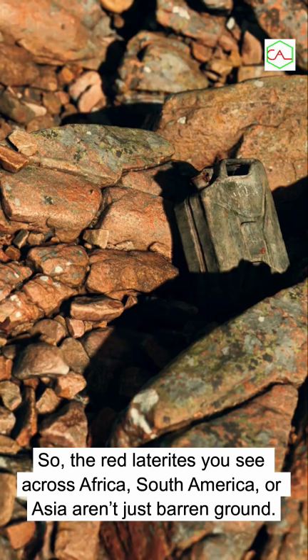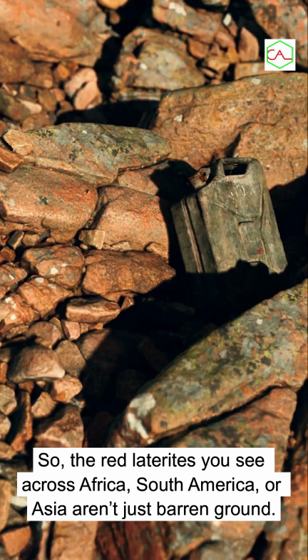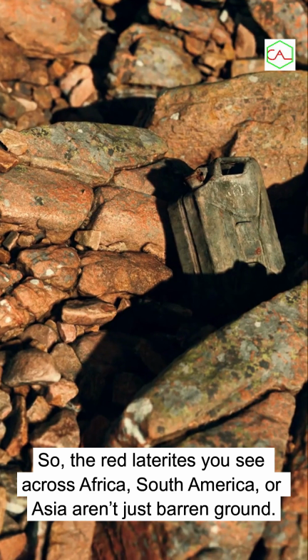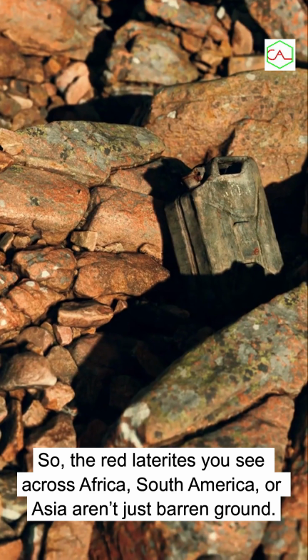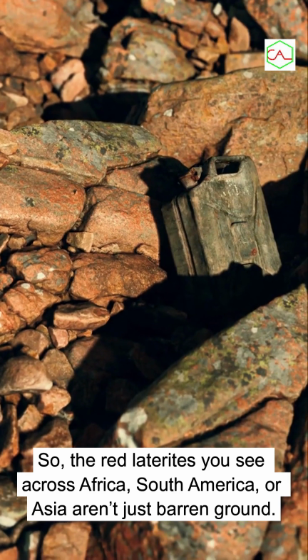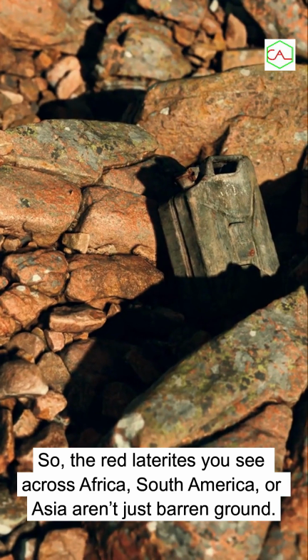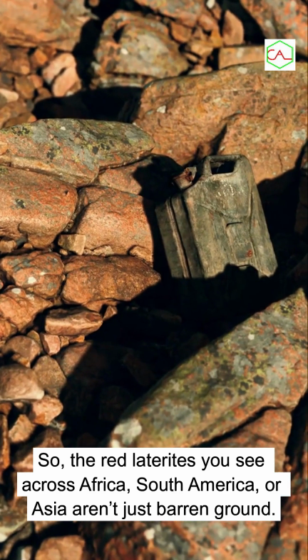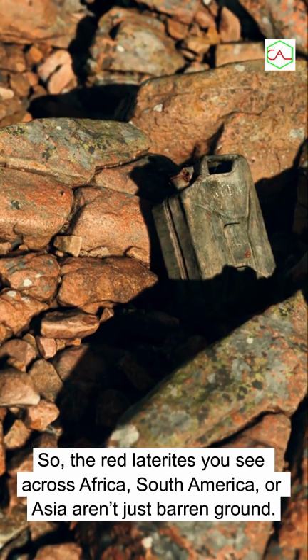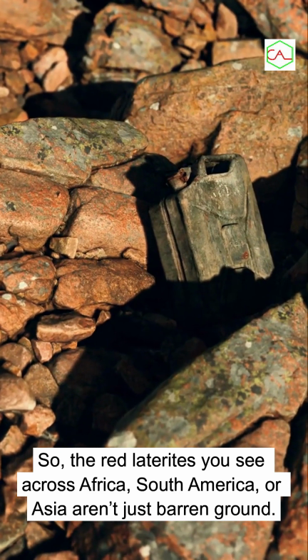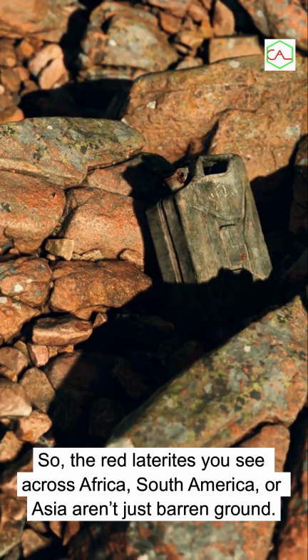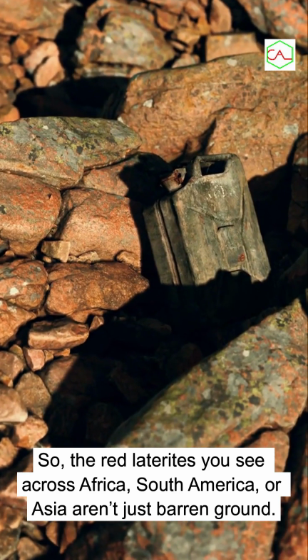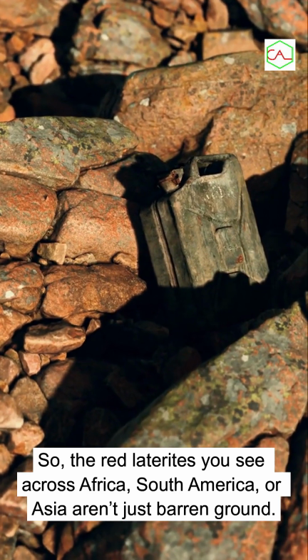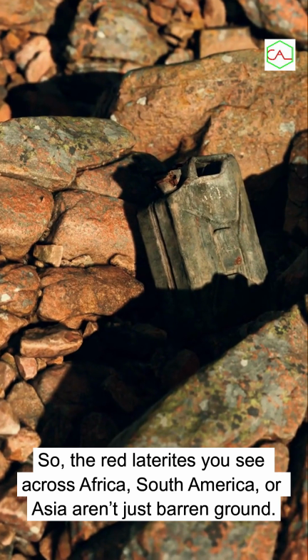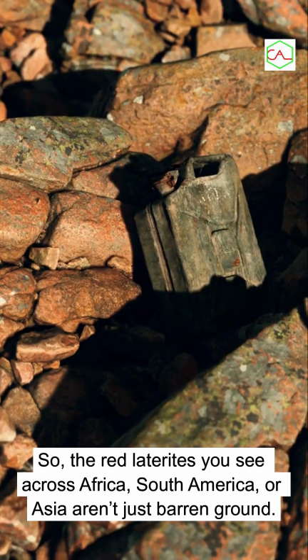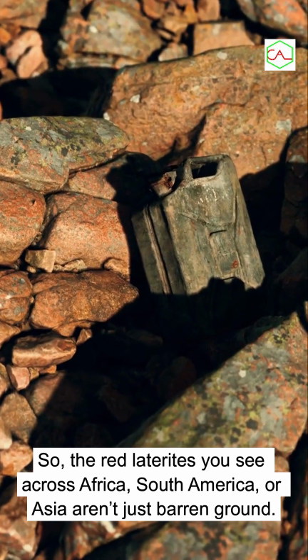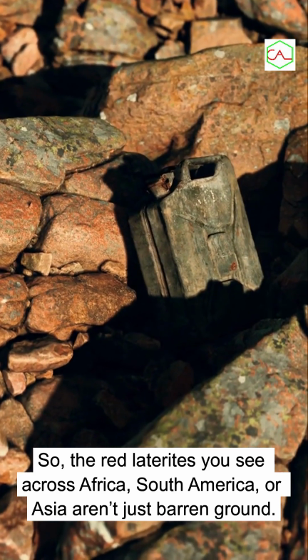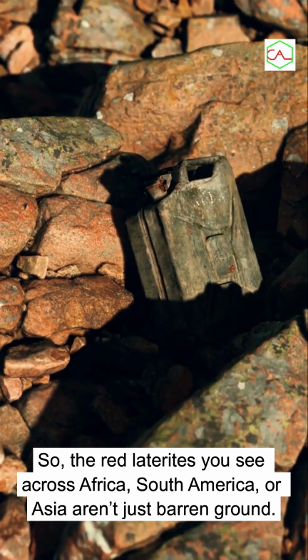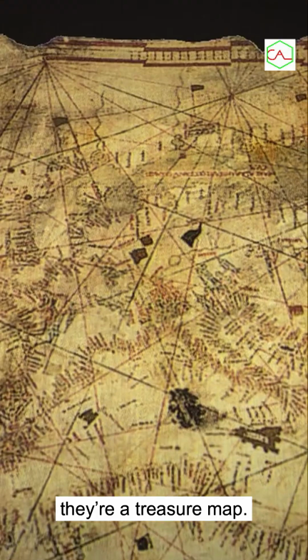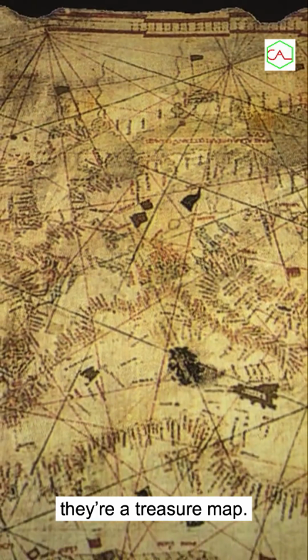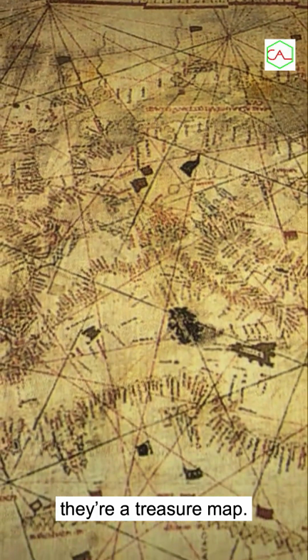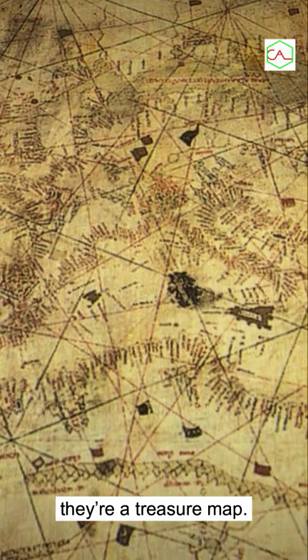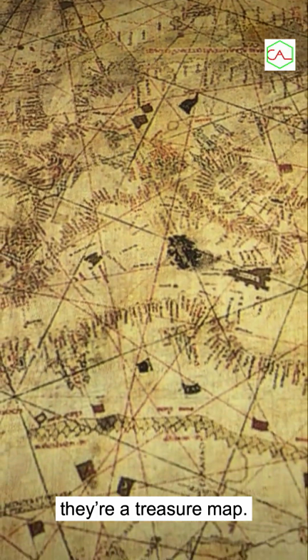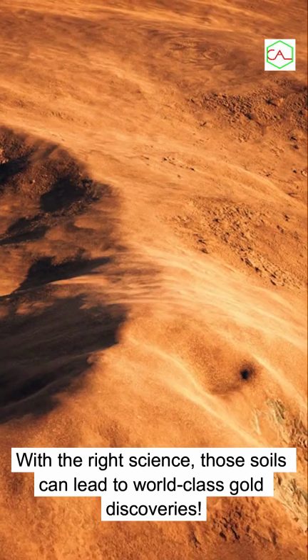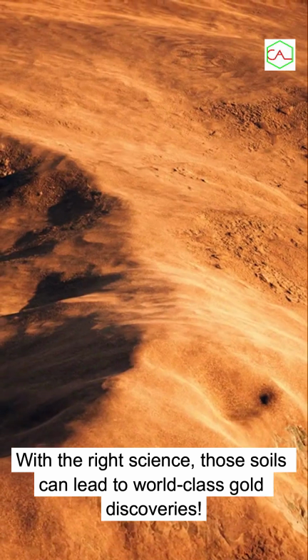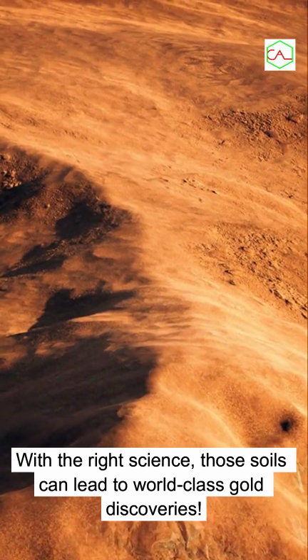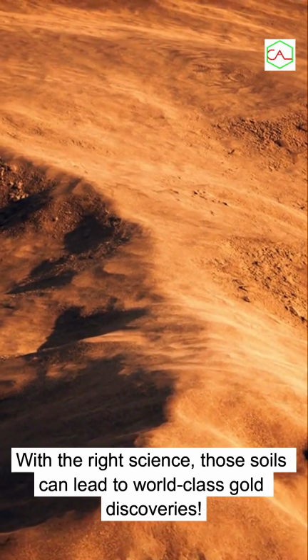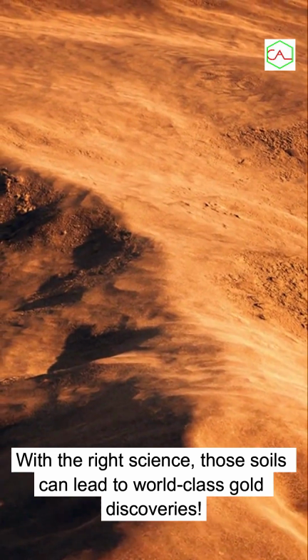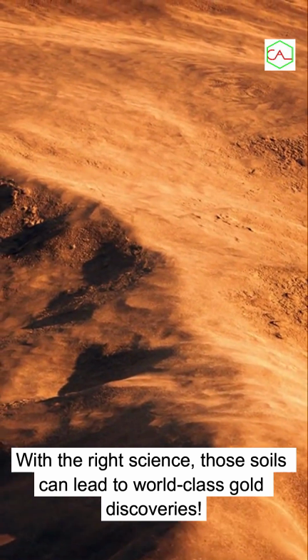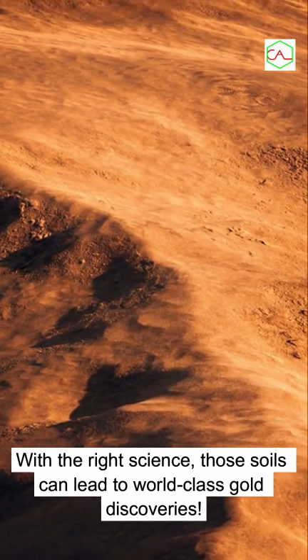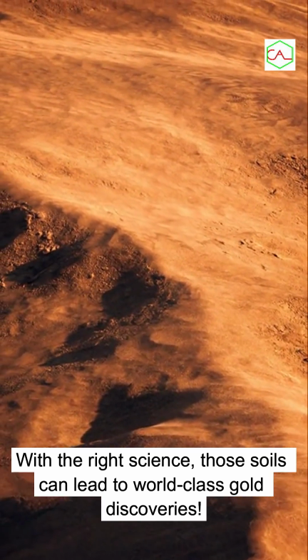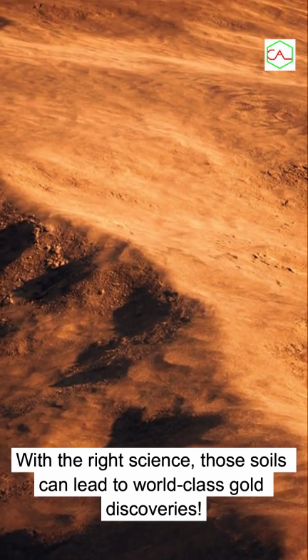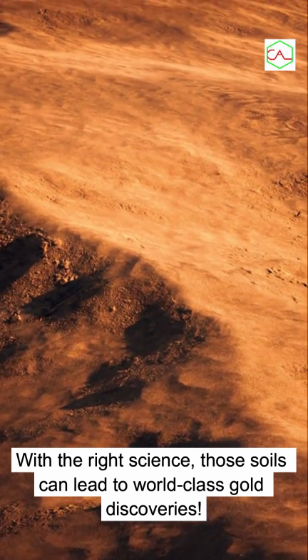So, the red laterites you see across Africa, South America, or Asia aren't just barren ground. They're a treasure map. With the right science, those soils can lead to world-class gold discoveries.